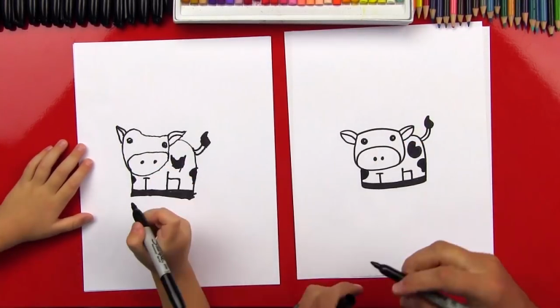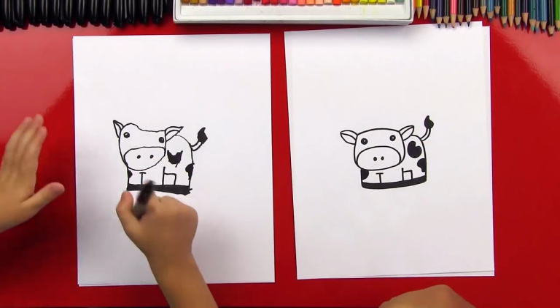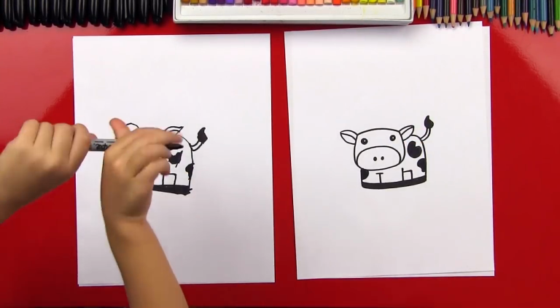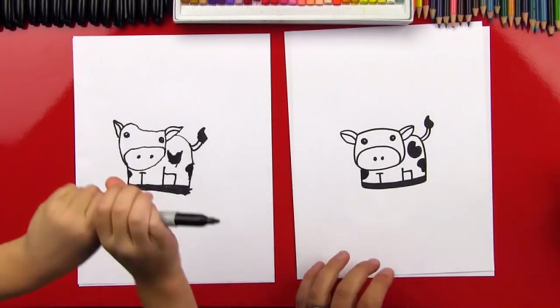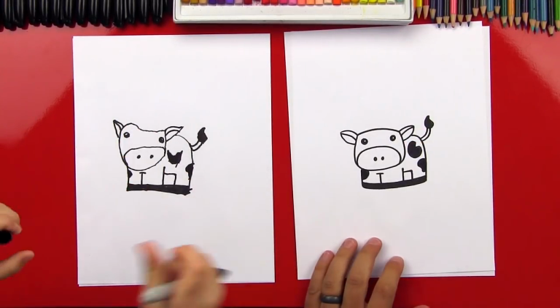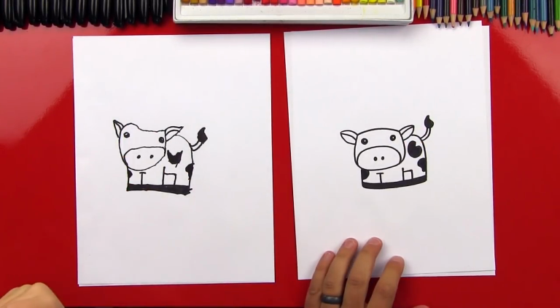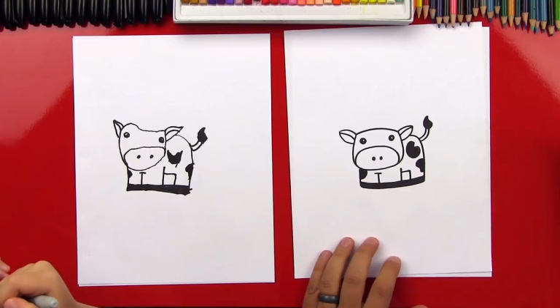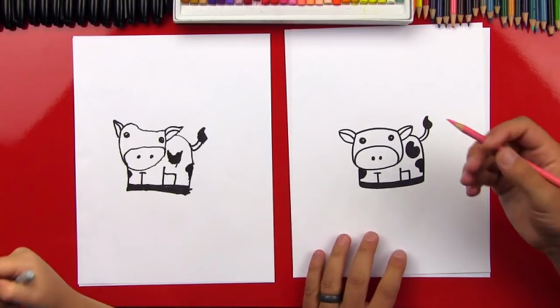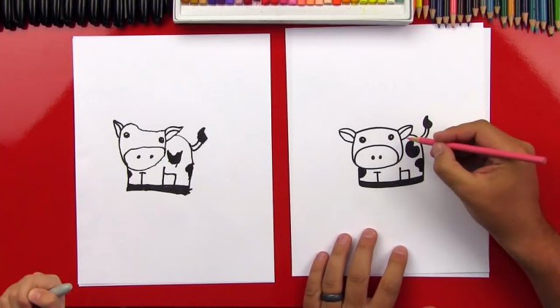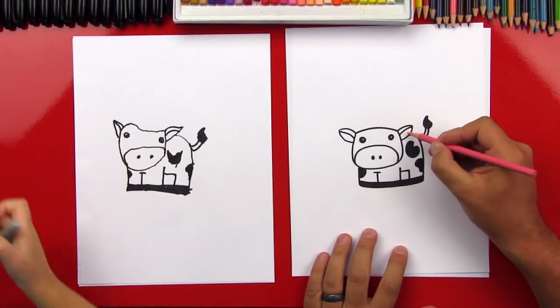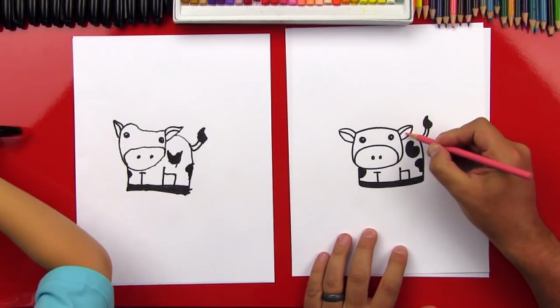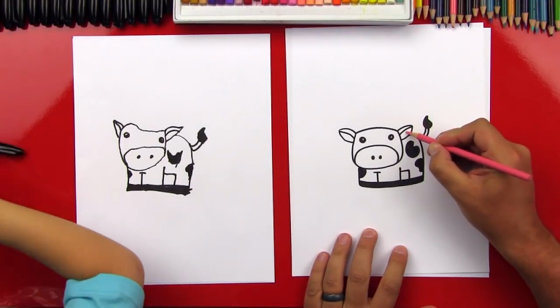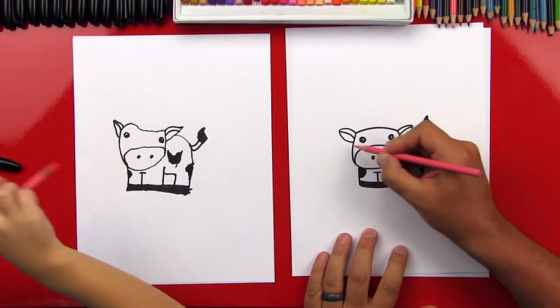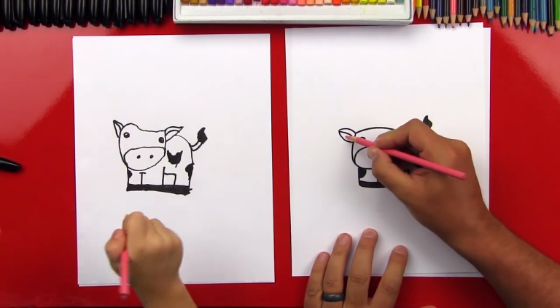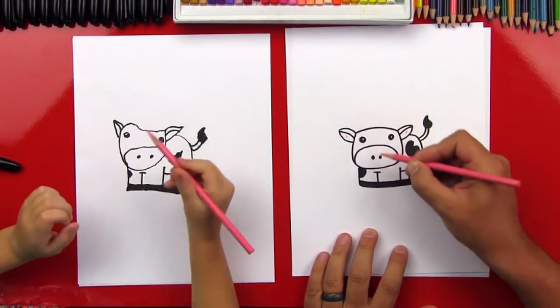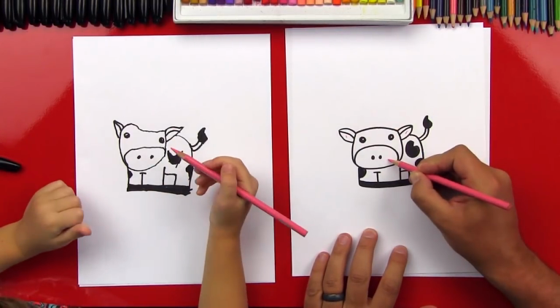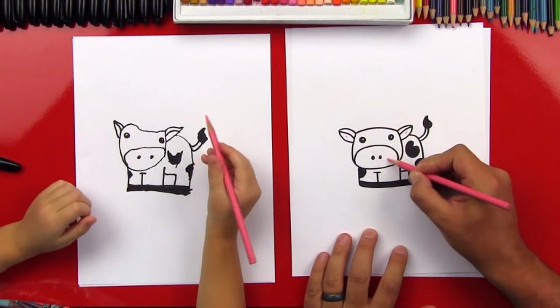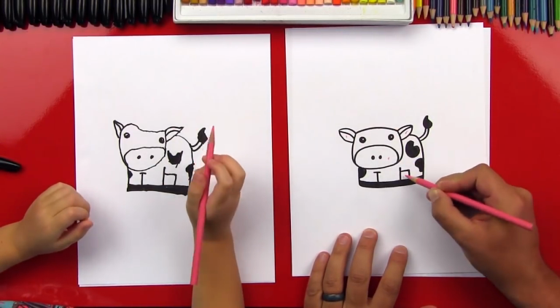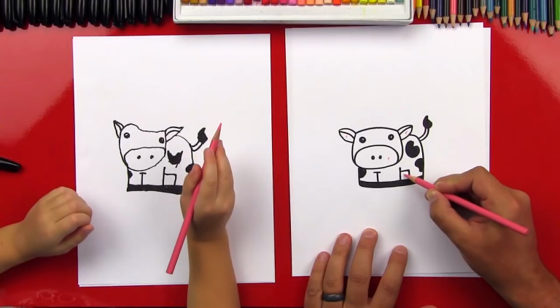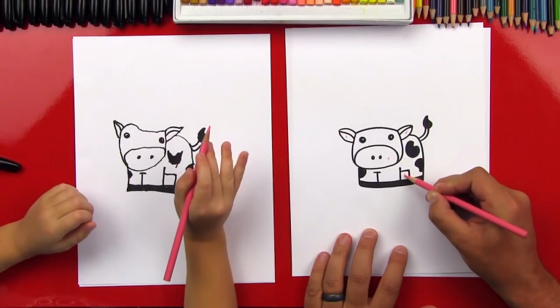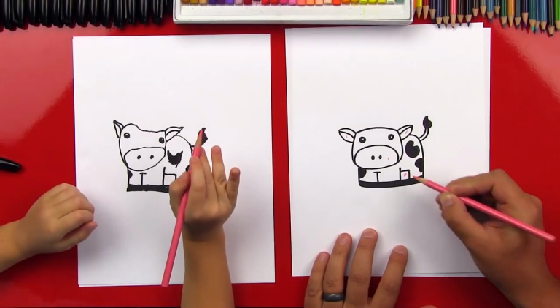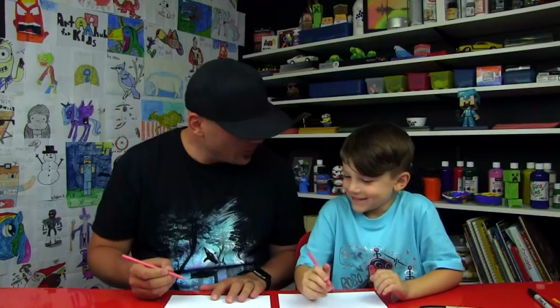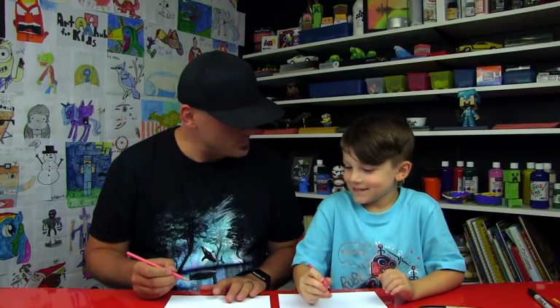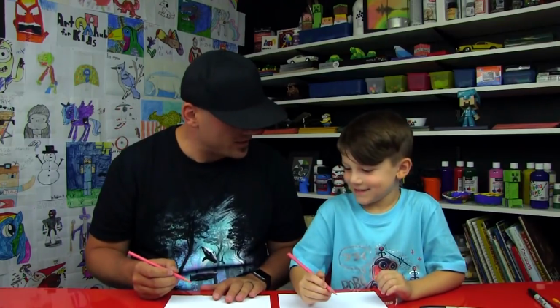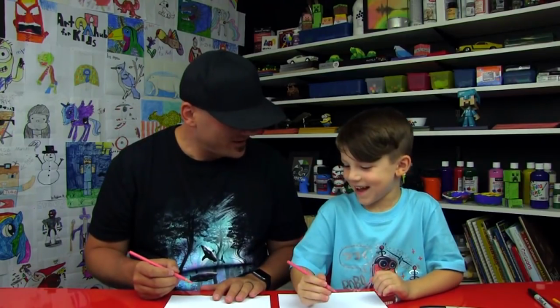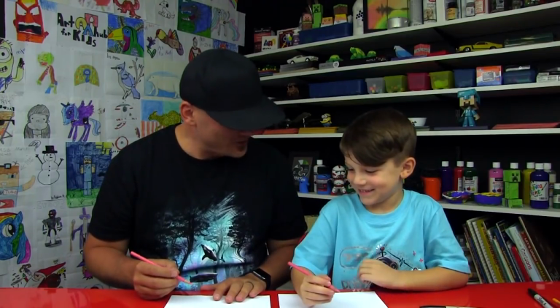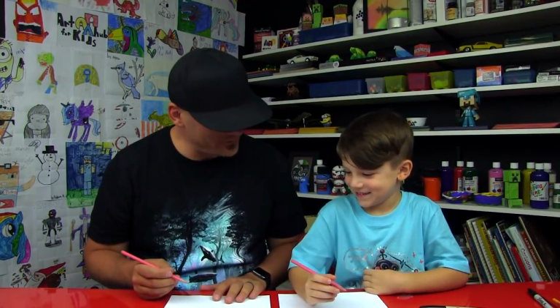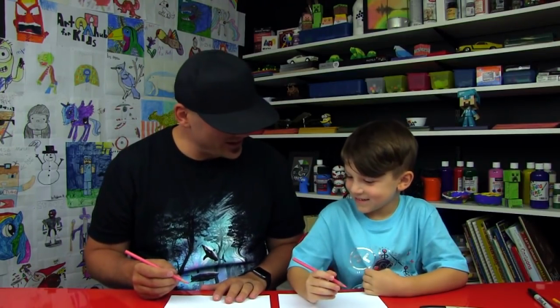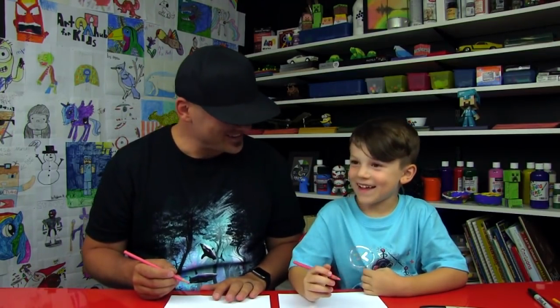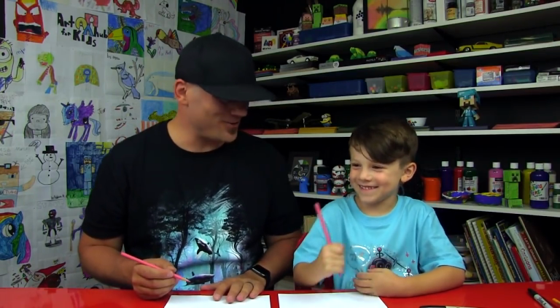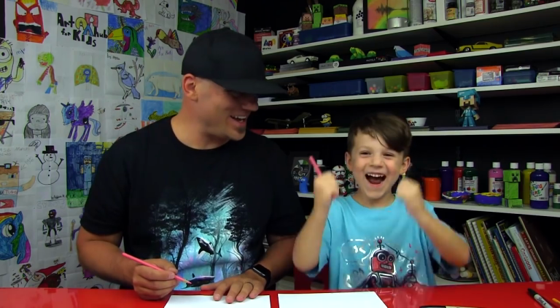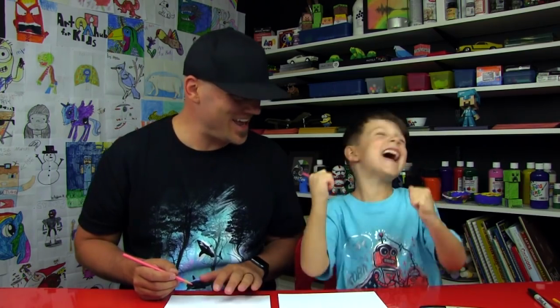Now let's switch to our pink colored pencil — we're going to color his ears pink right here, color his nose pink, and also color right here where we get the milk. Alright, you ready to fast forward? Let's do it right now.